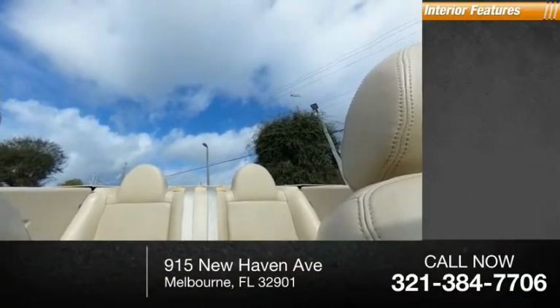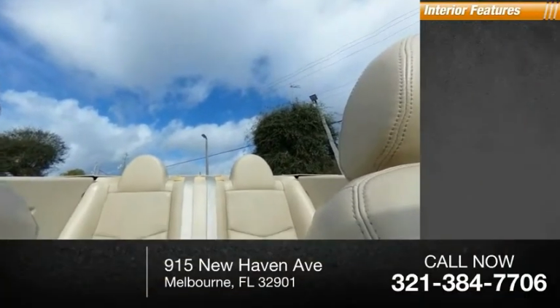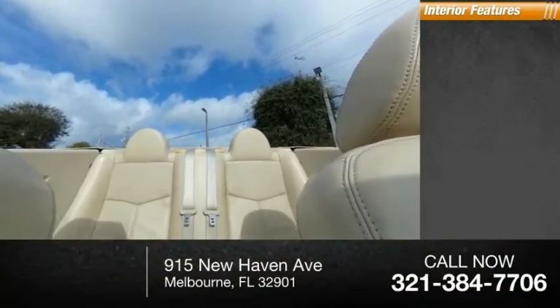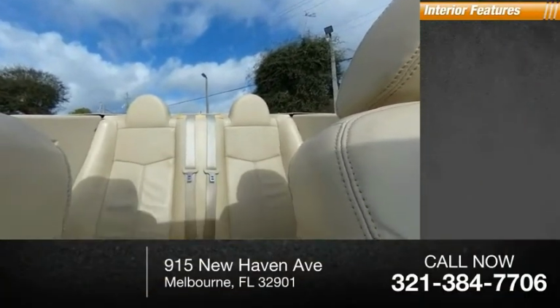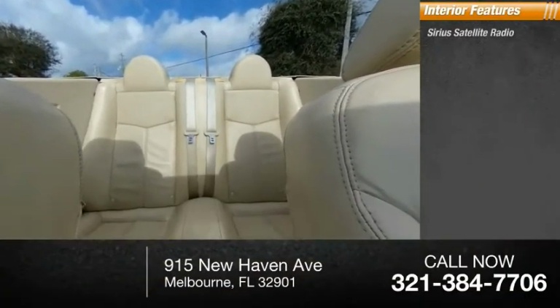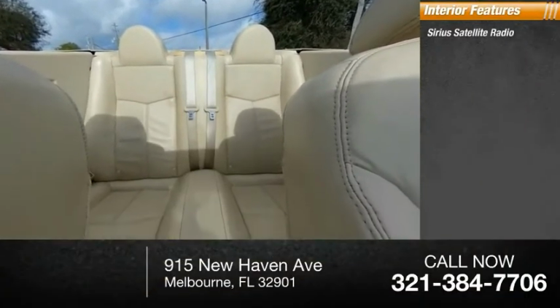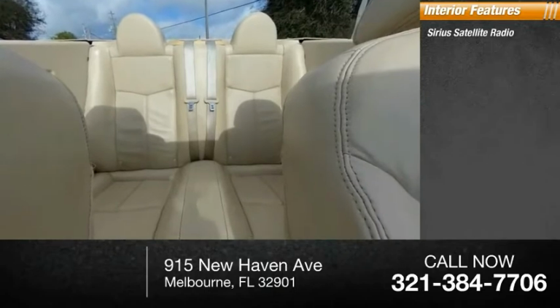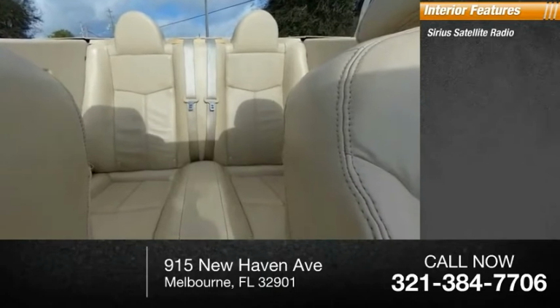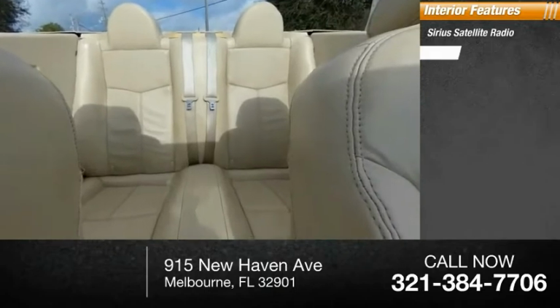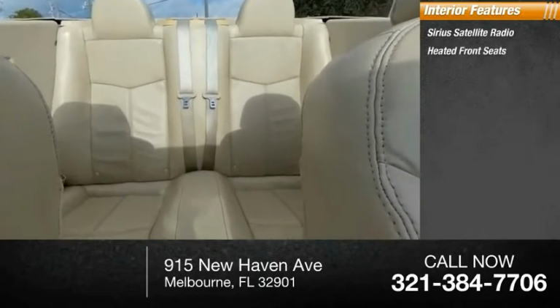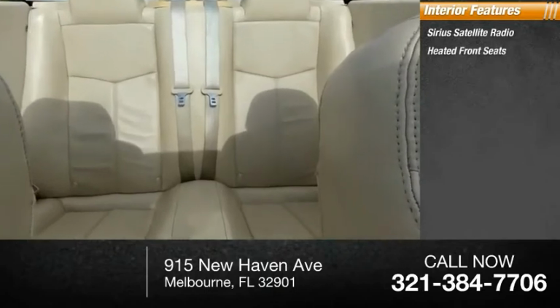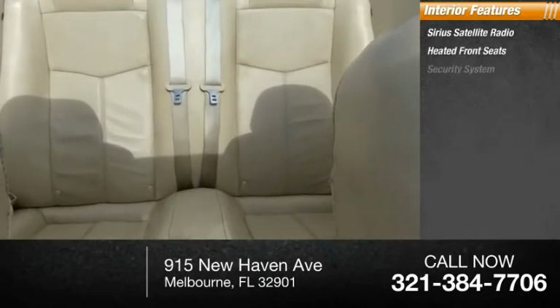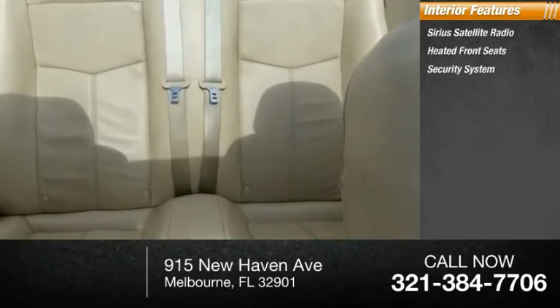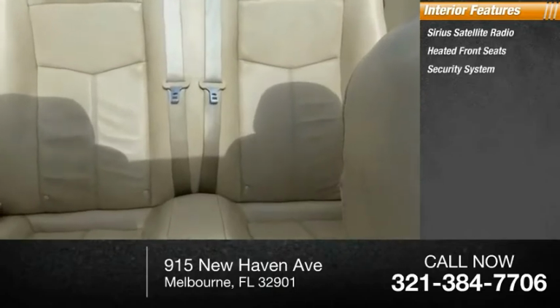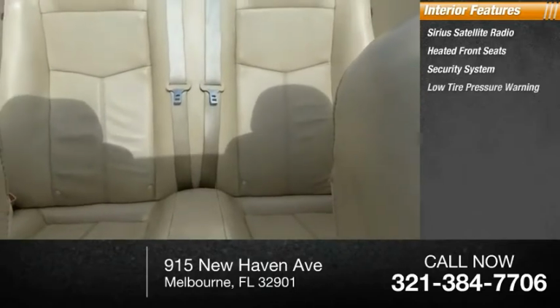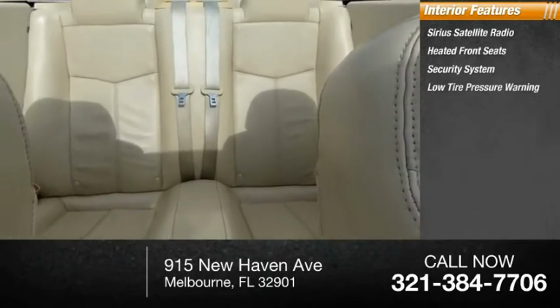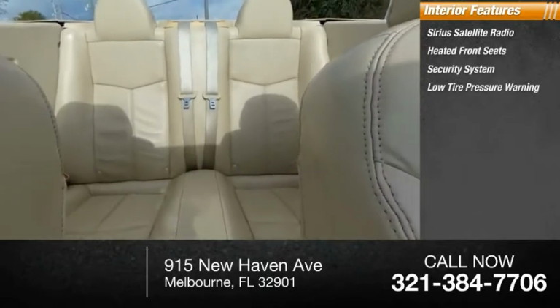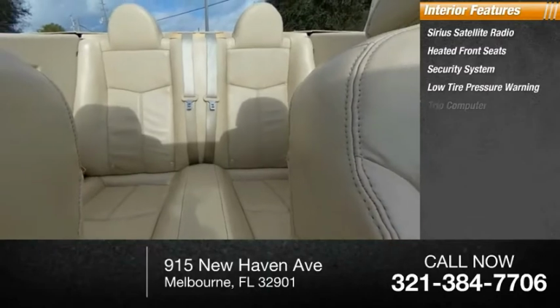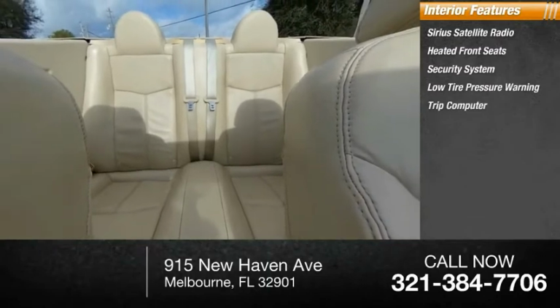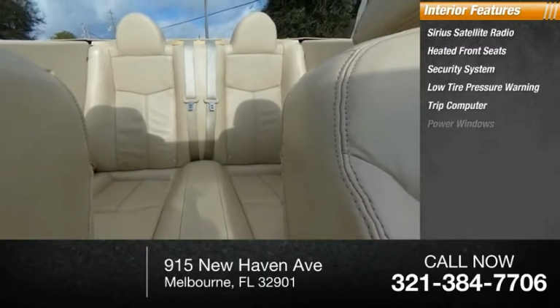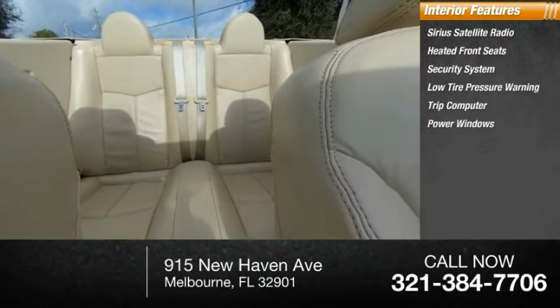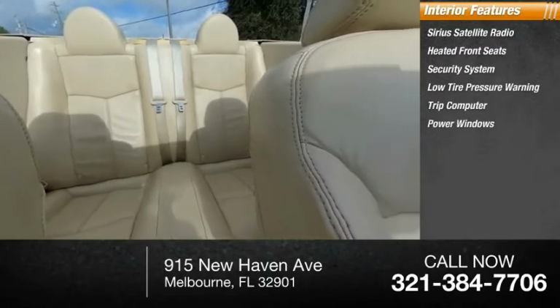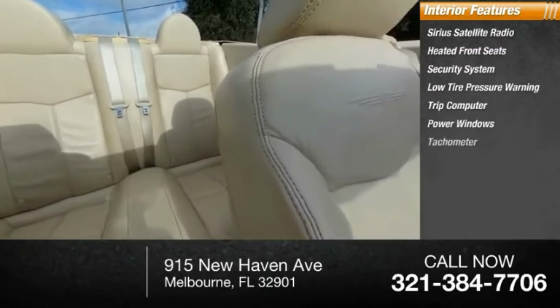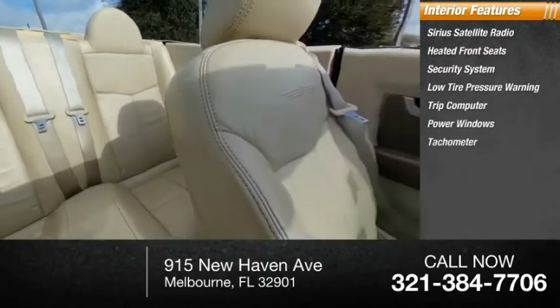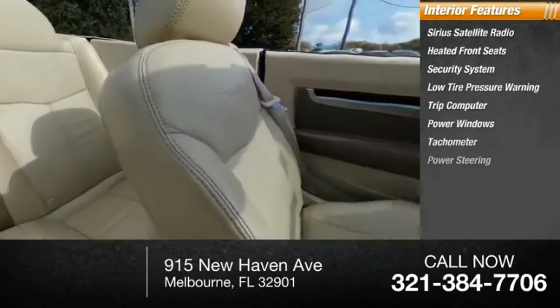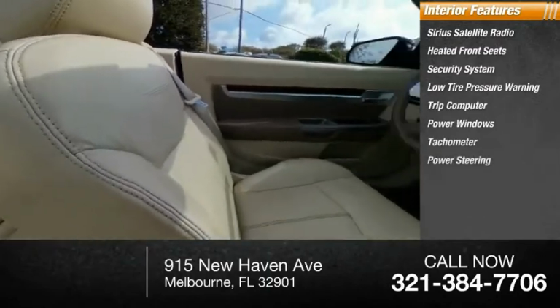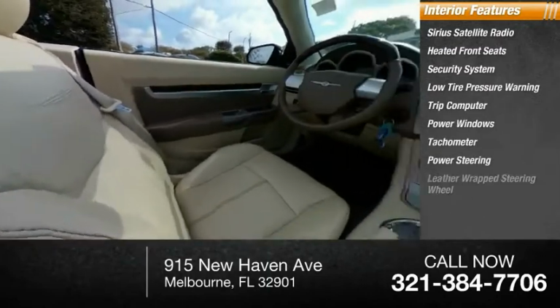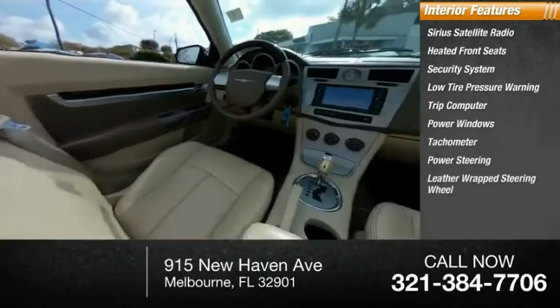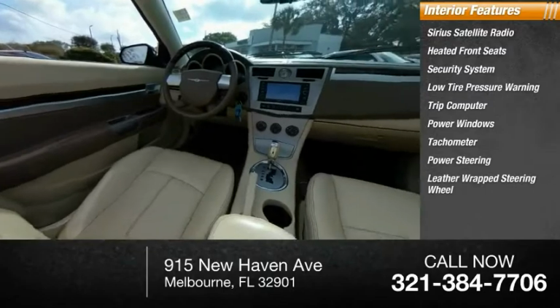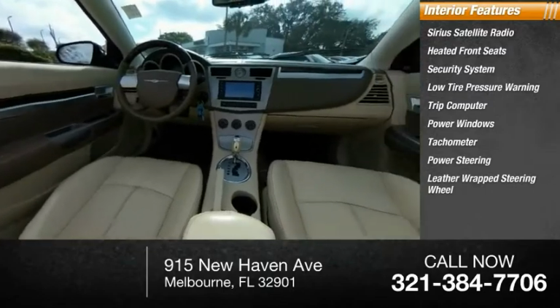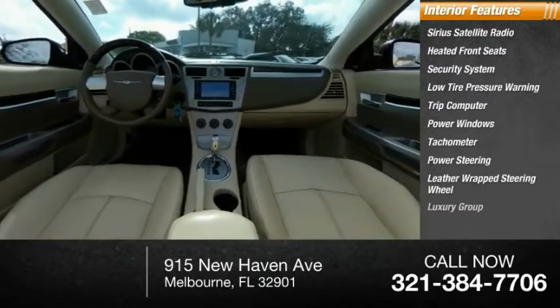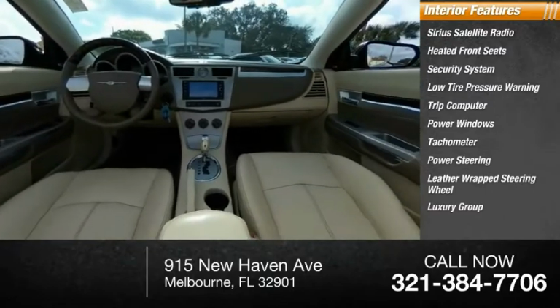Inside you'll find Sirius satellite radio, heated front seats, security system, low tire pressure warning, trip computer, power windows, tachometer, power steering, leather-wrapped steering wheel, and luxury group.